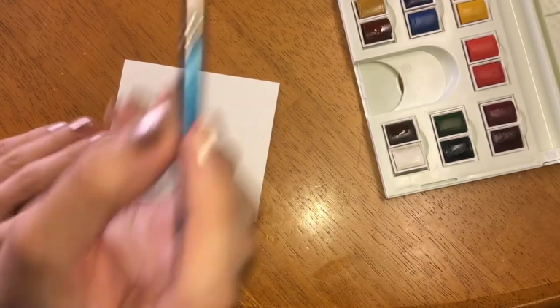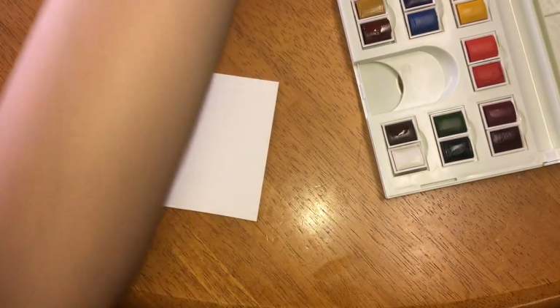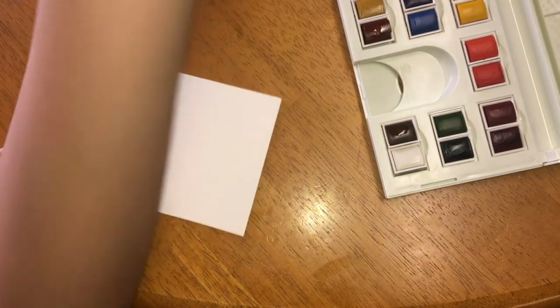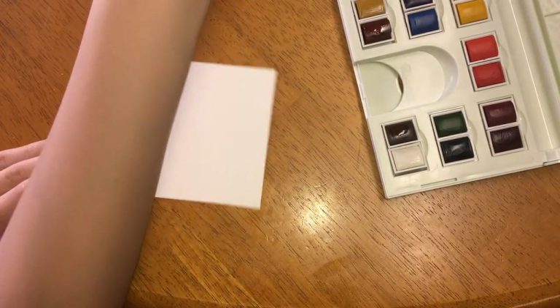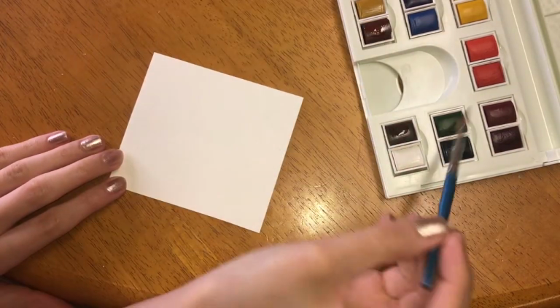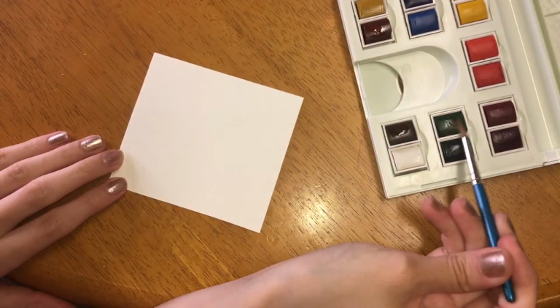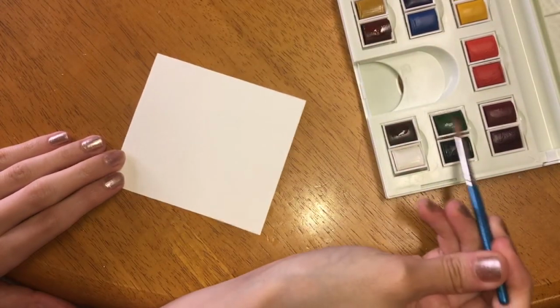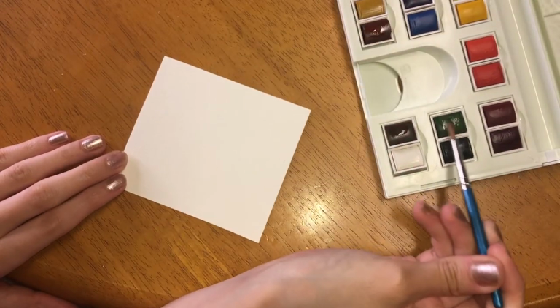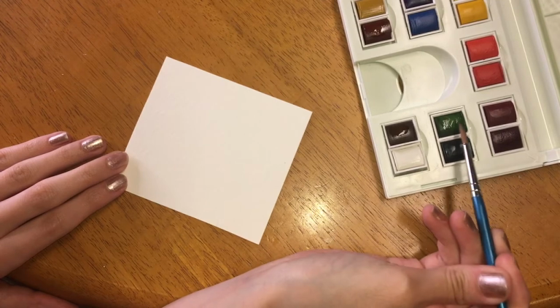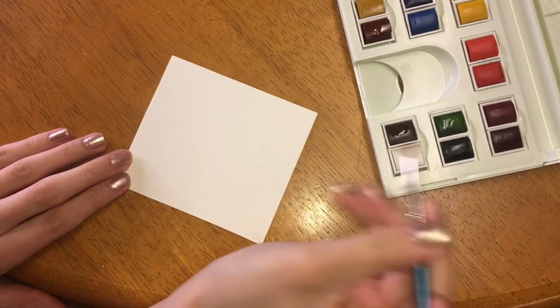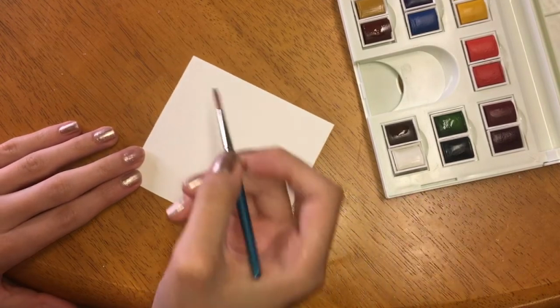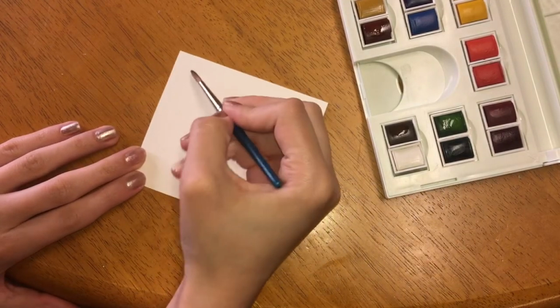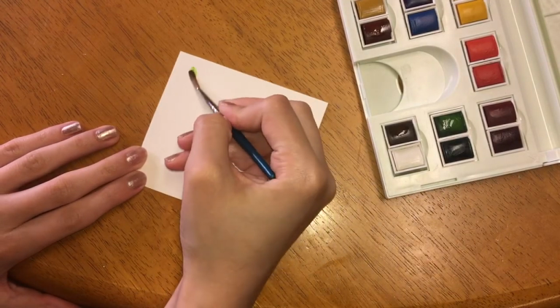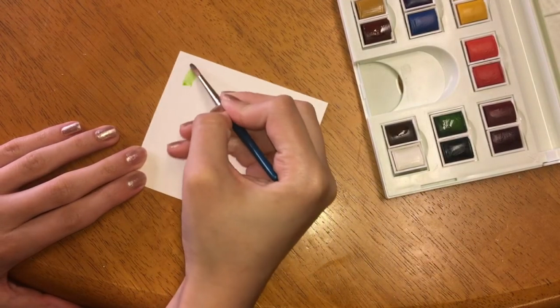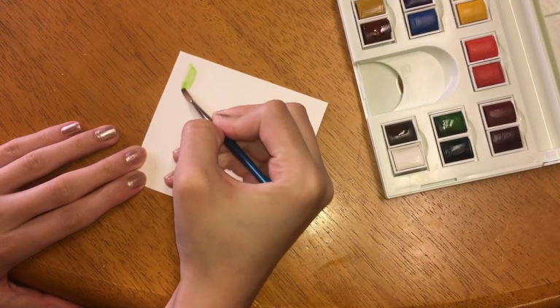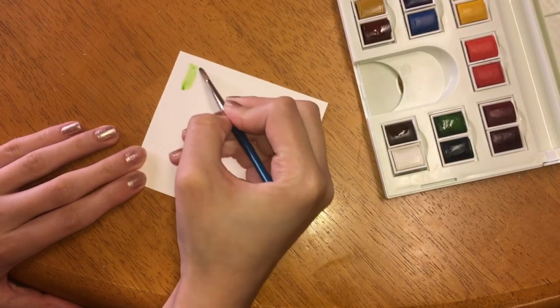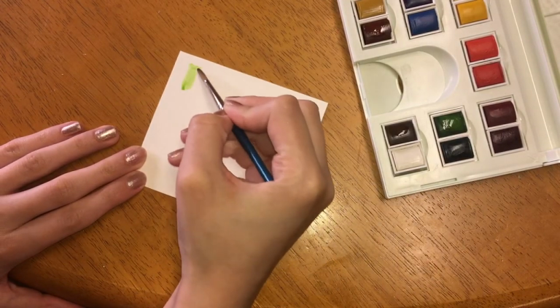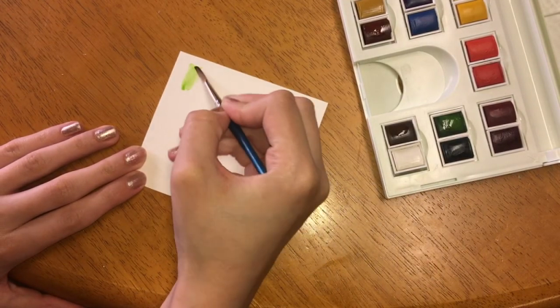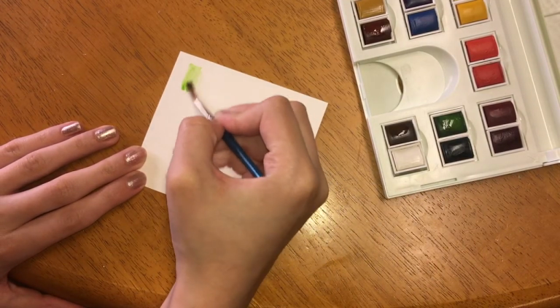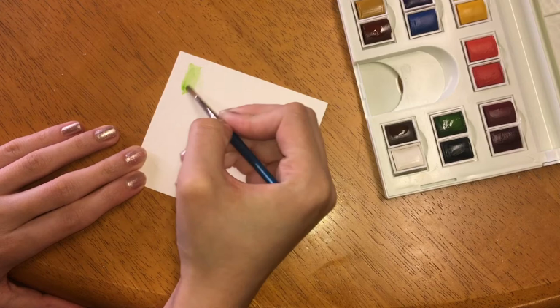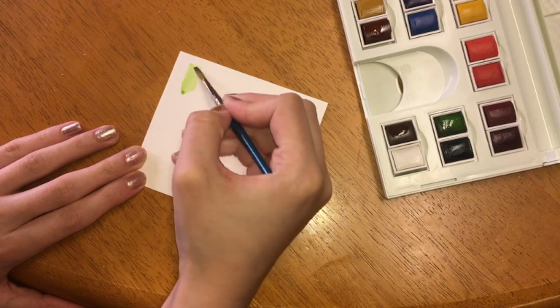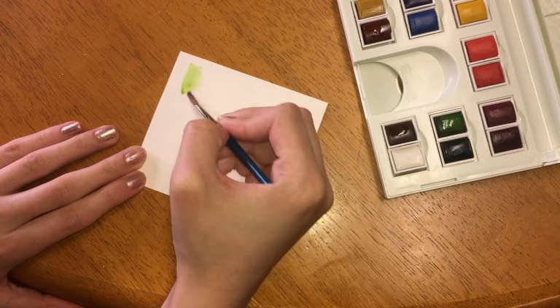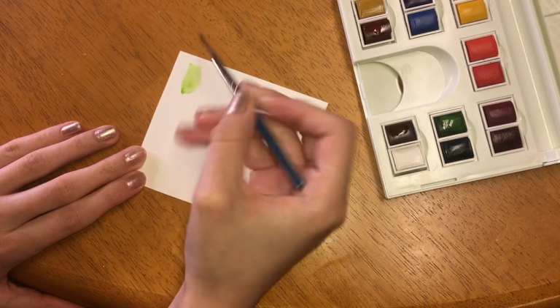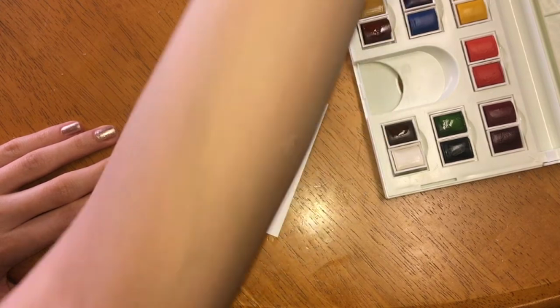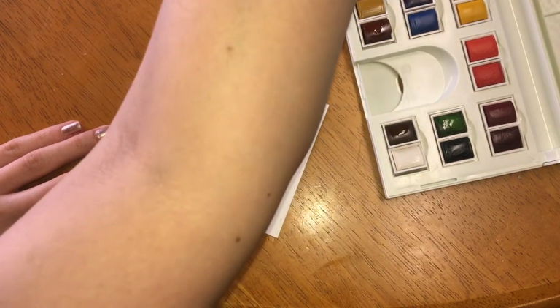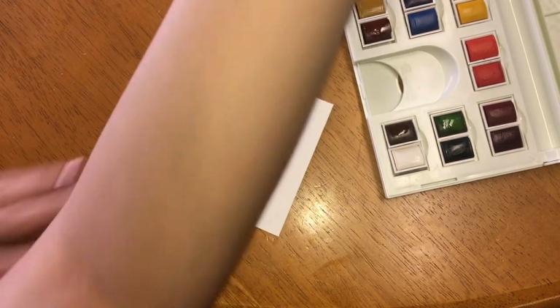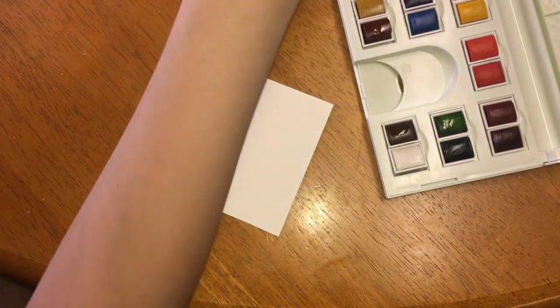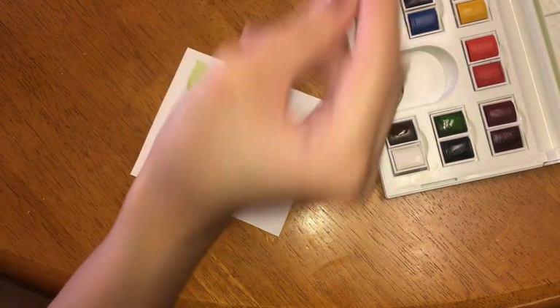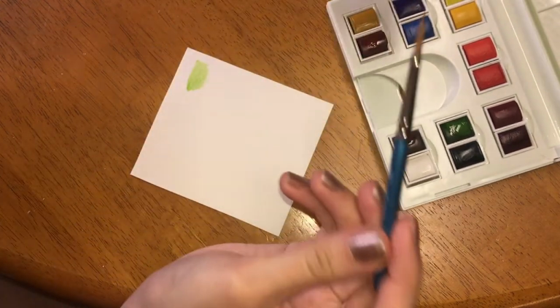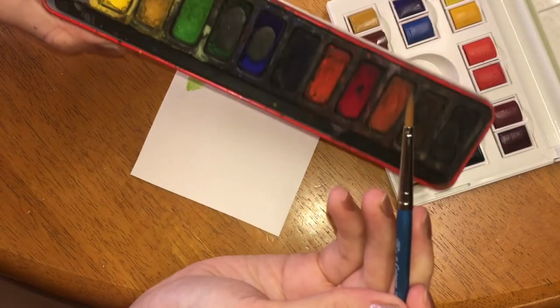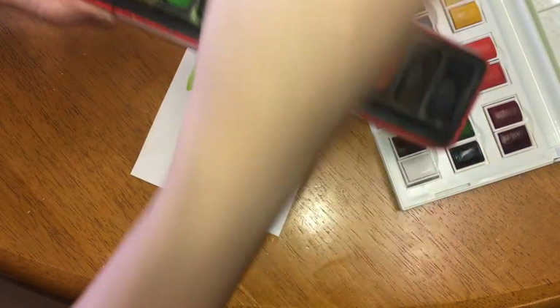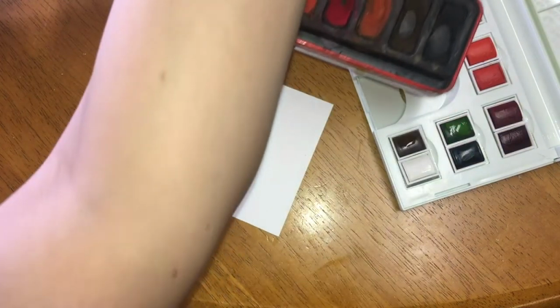I'm going to swatch green from the Winsor & Newton palette — really smooth, really nice. Now for my Reeves palette.